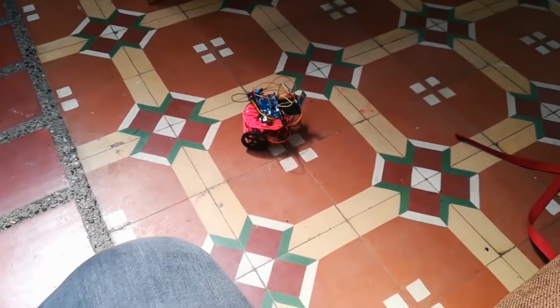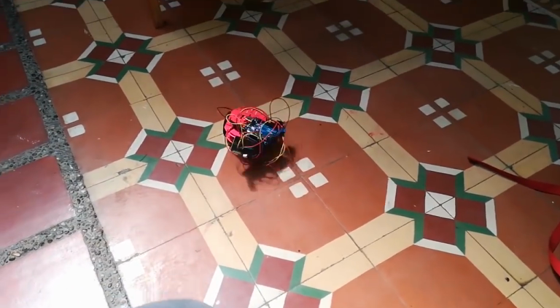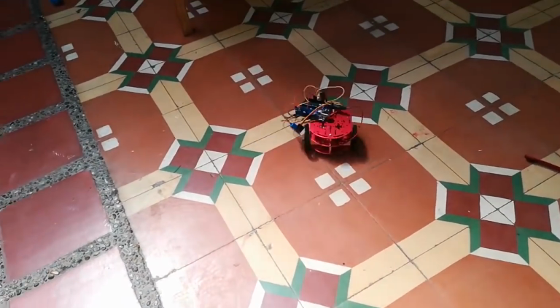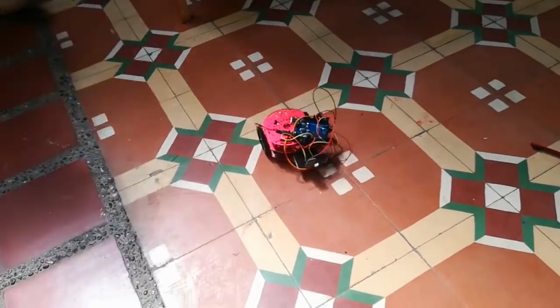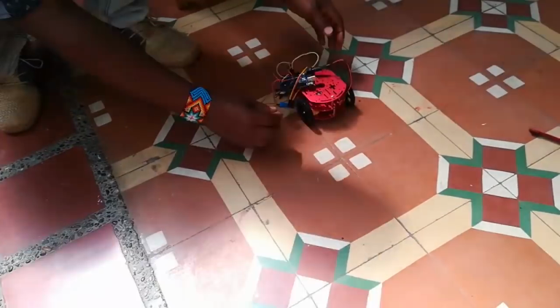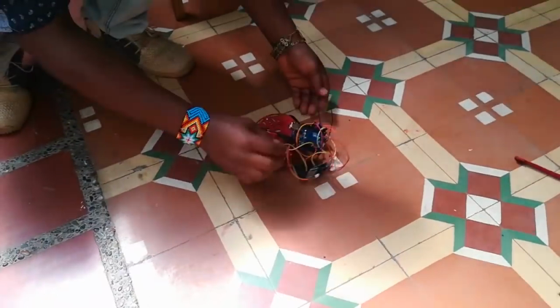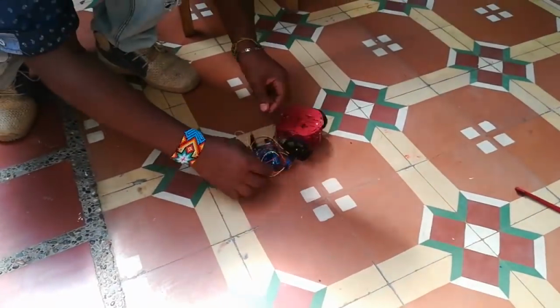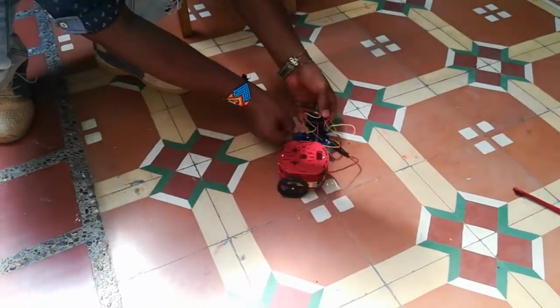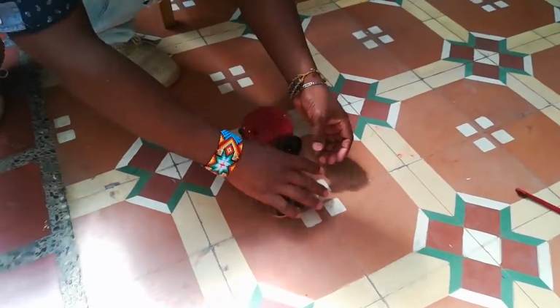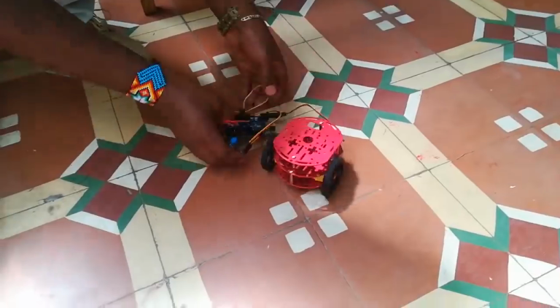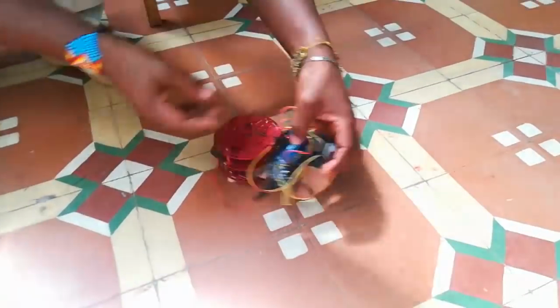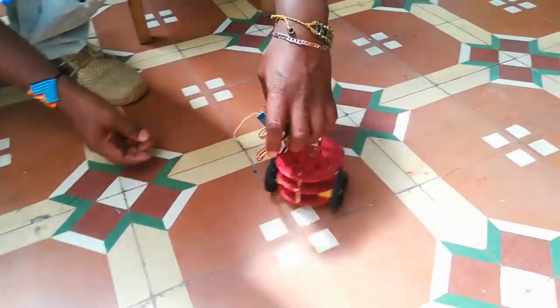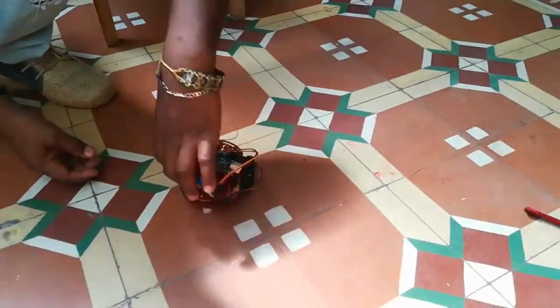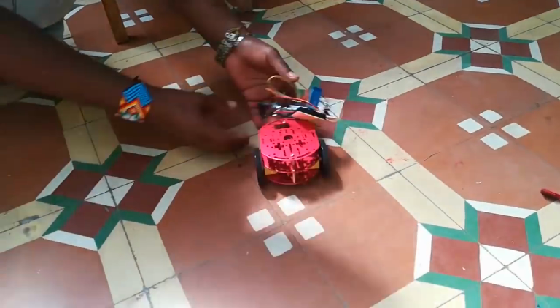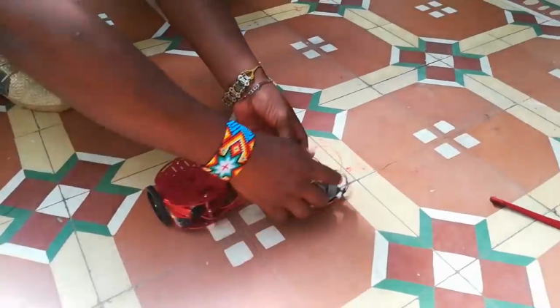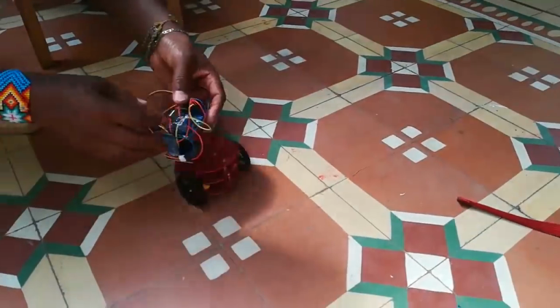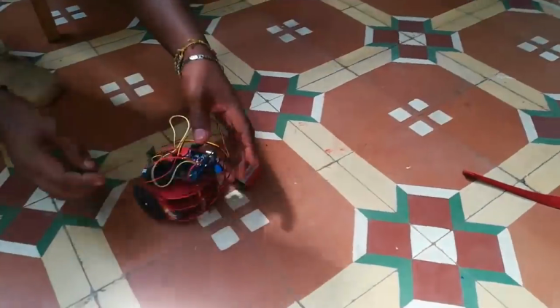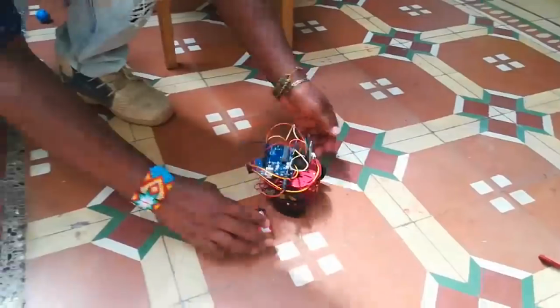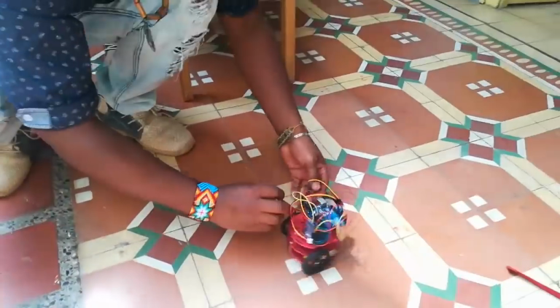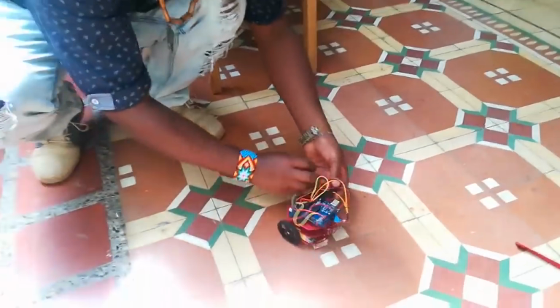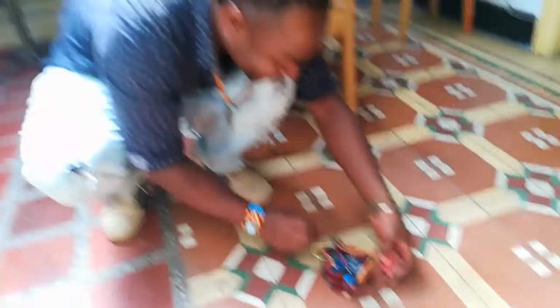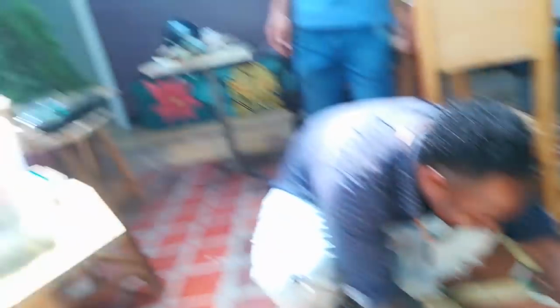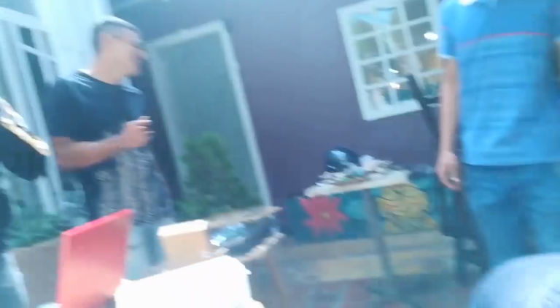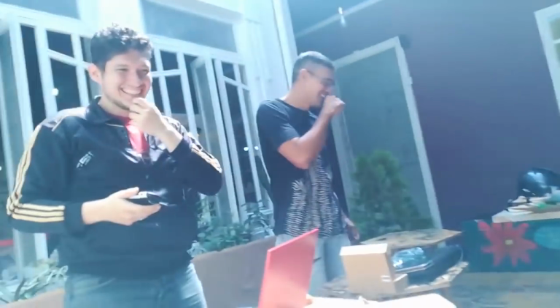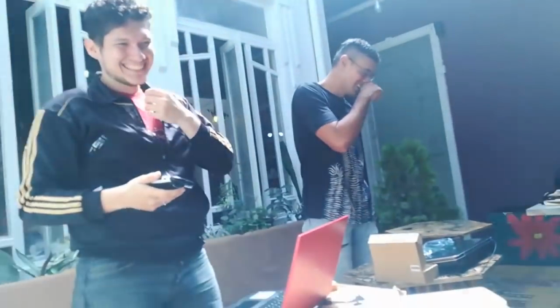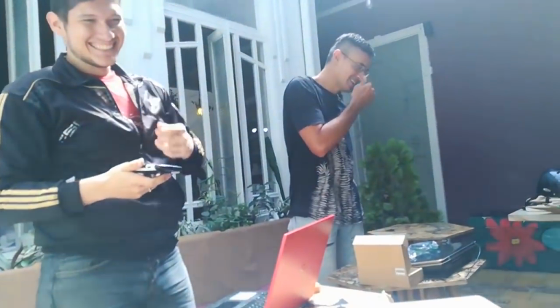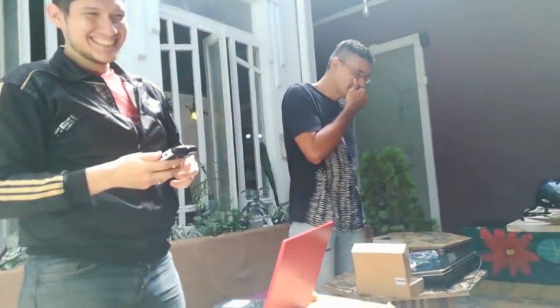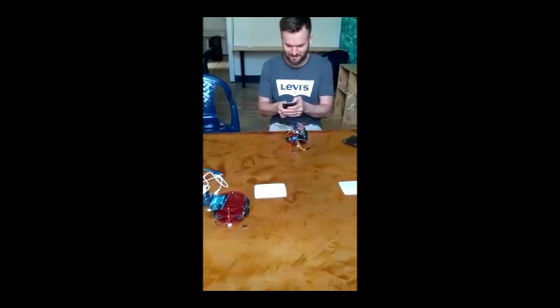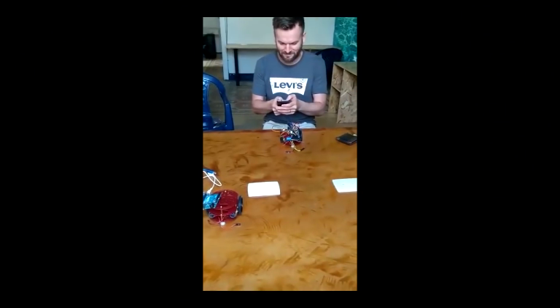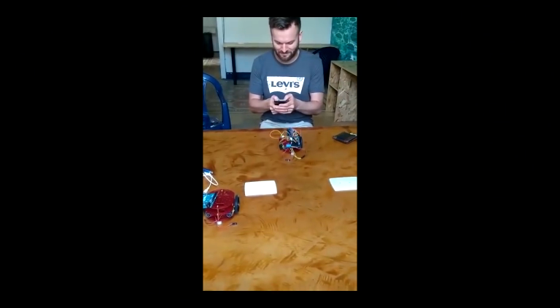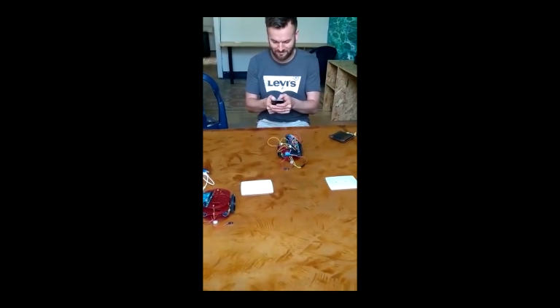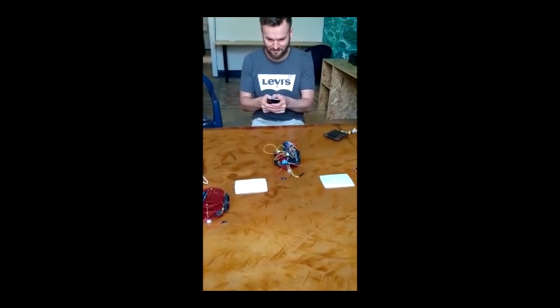We made the robot move using an app on the mobile, but it could only spin and we forgot to add a stop function. Next week we continue.